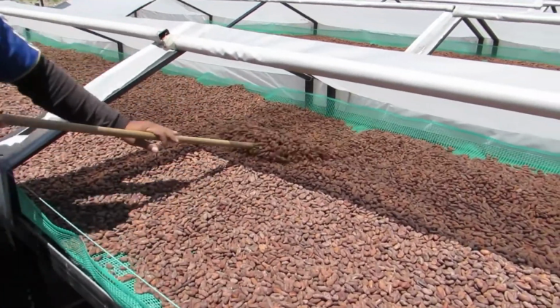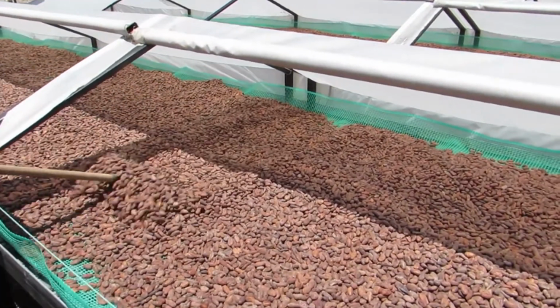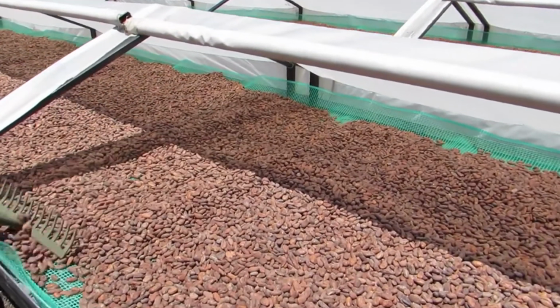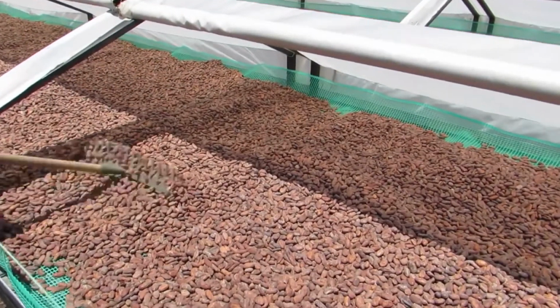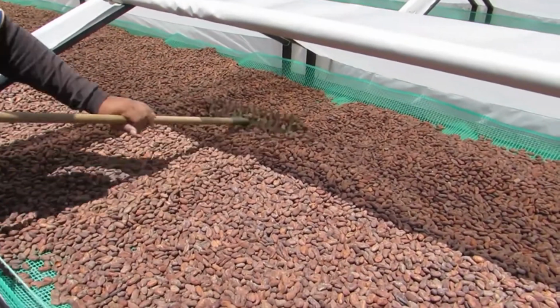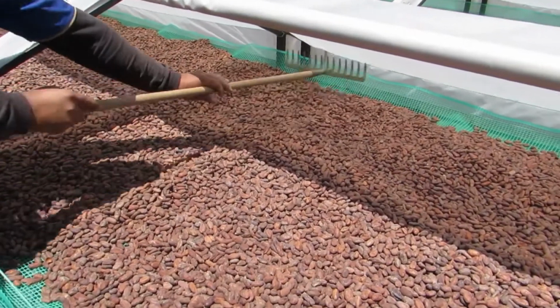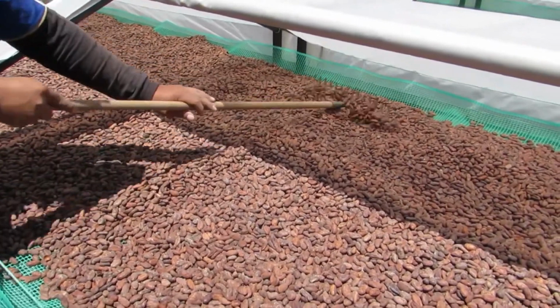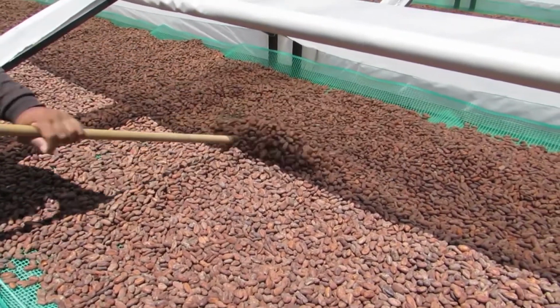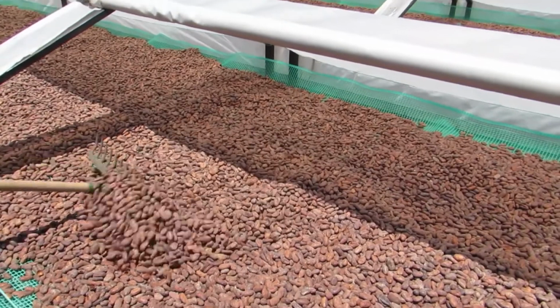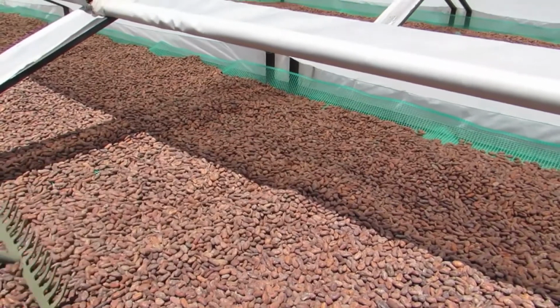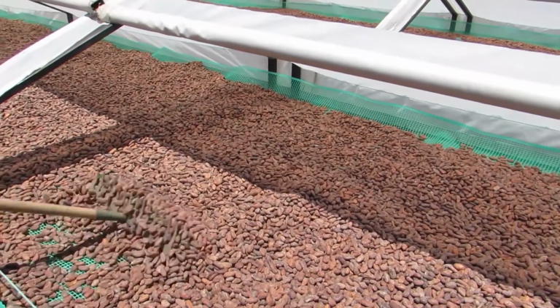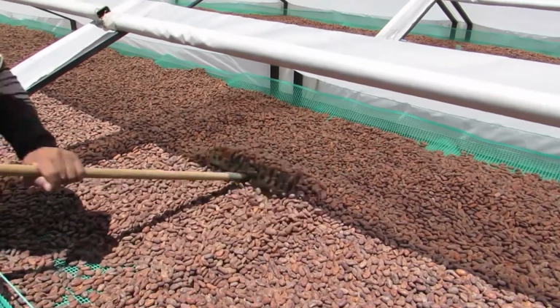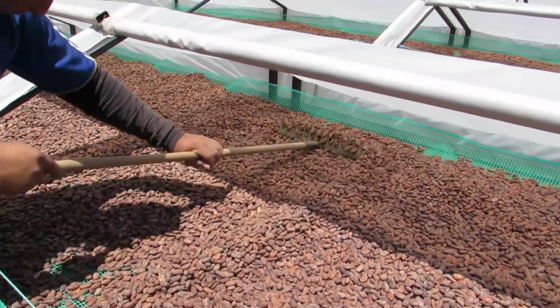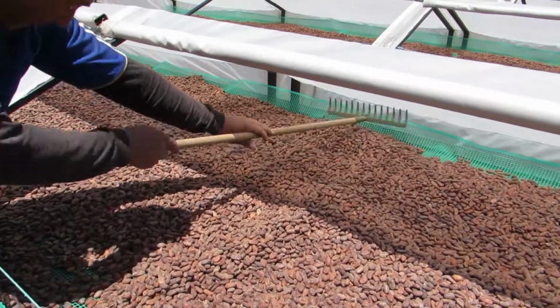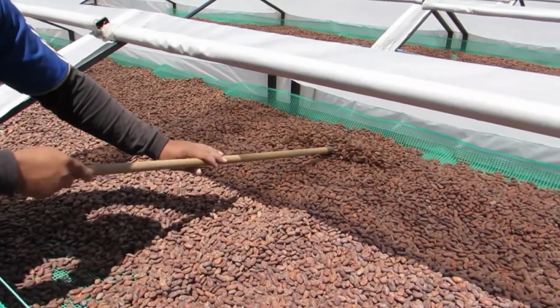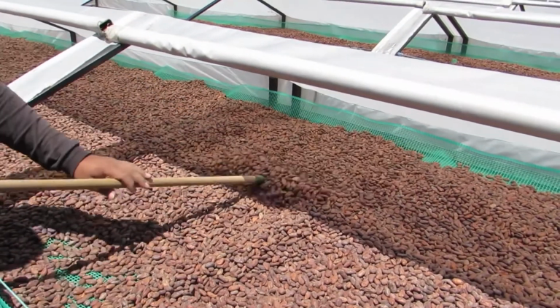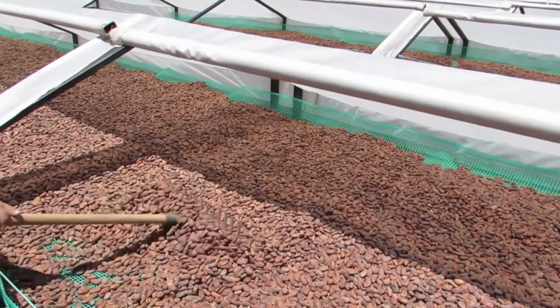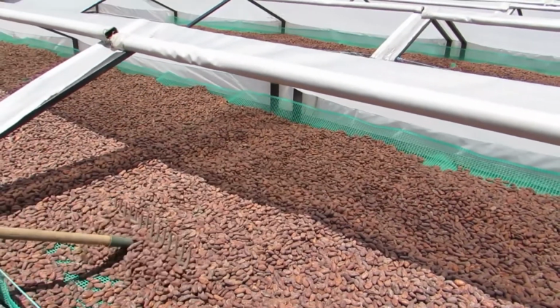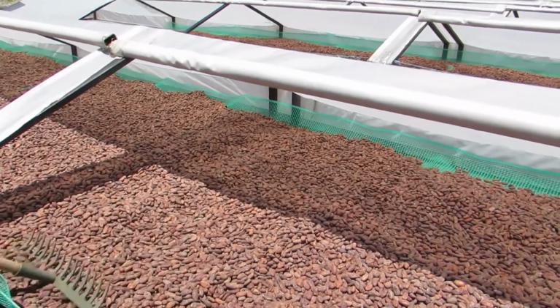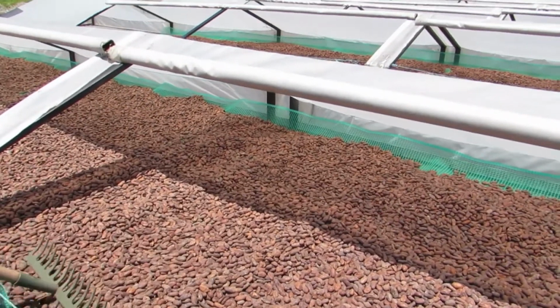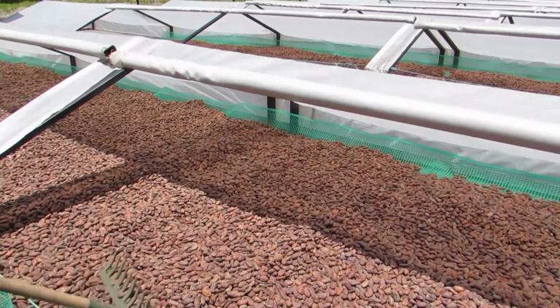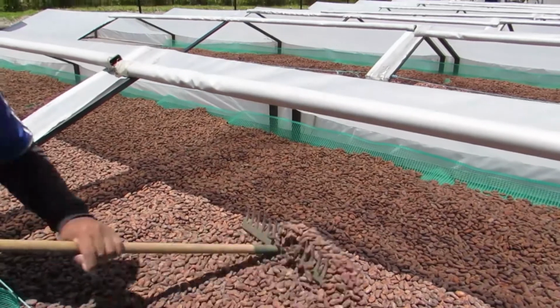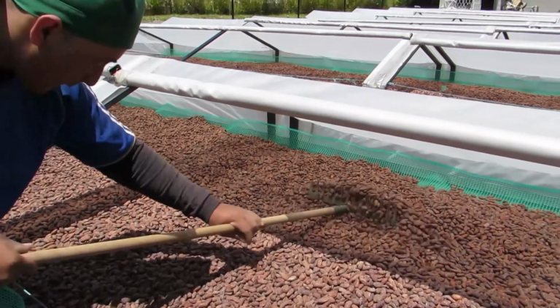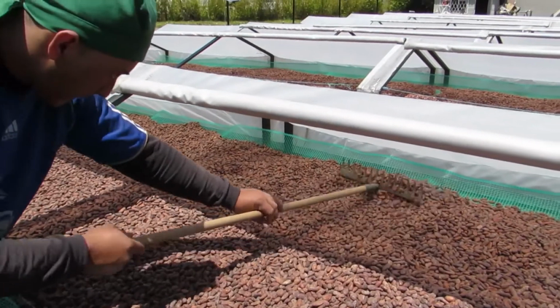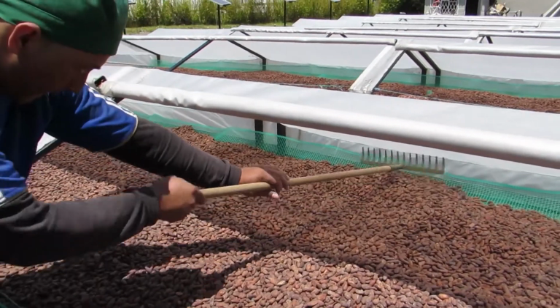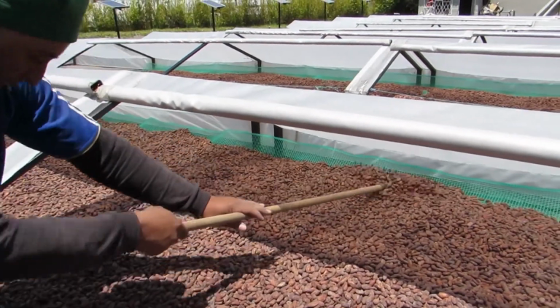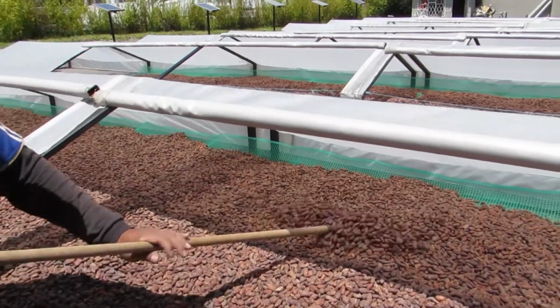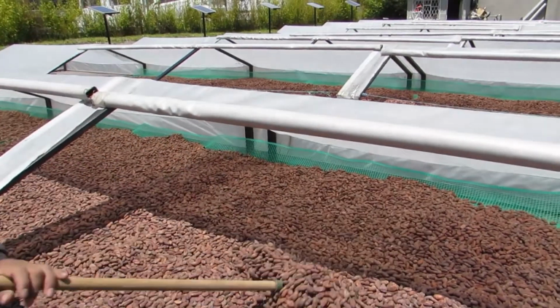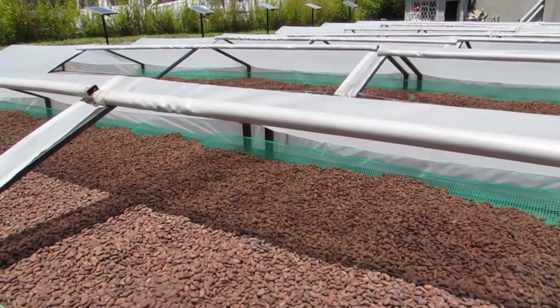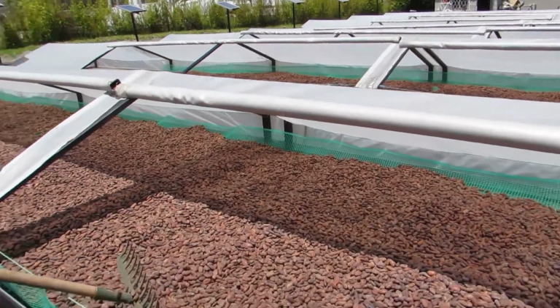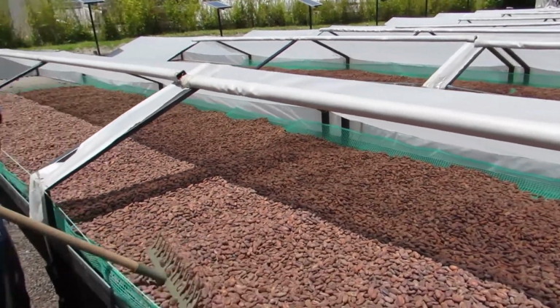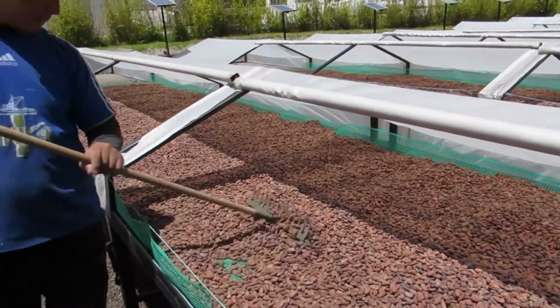Before the beans reach the drying beds they are all hand selected for quality. Flat beans and other defective beans are pulled. The beans that are selected are plump and even in both size and color.